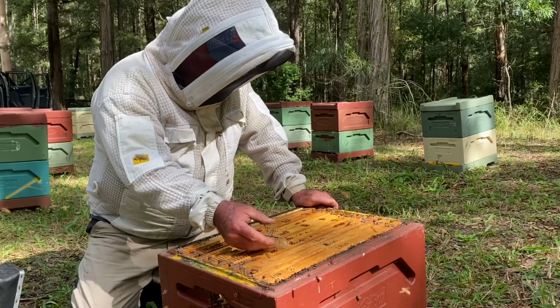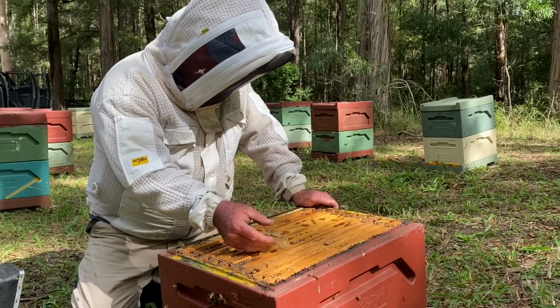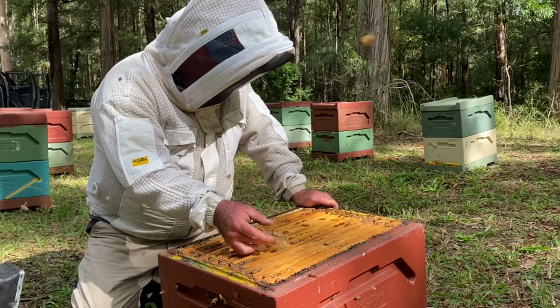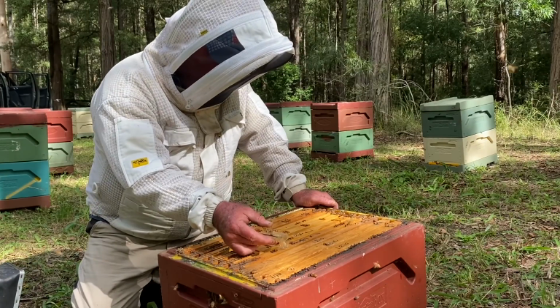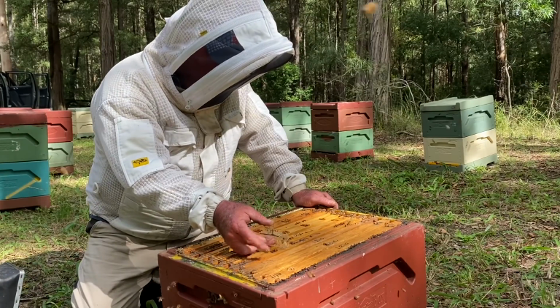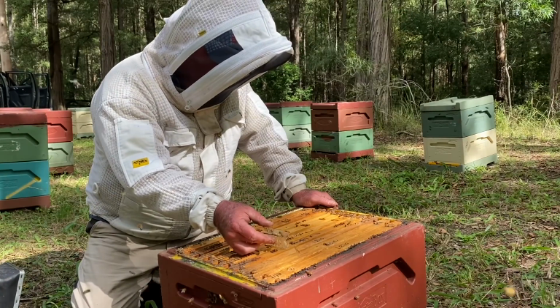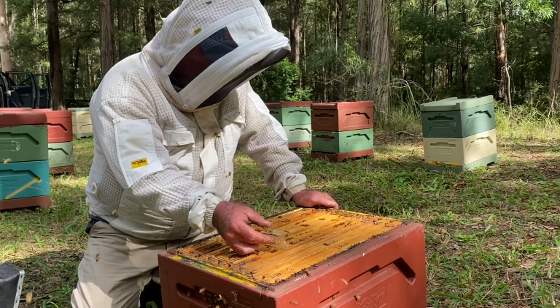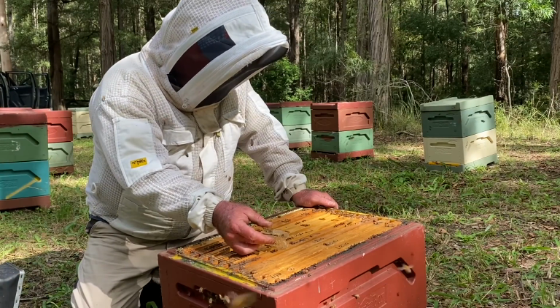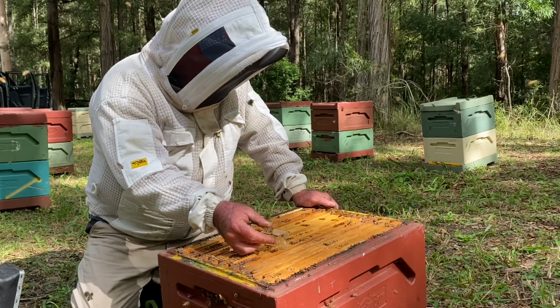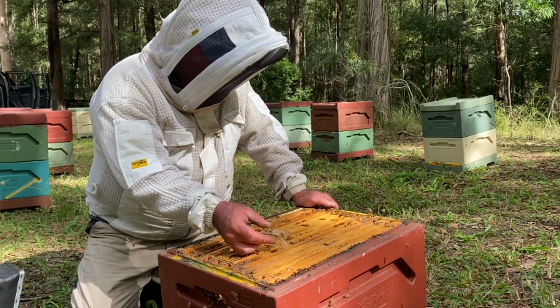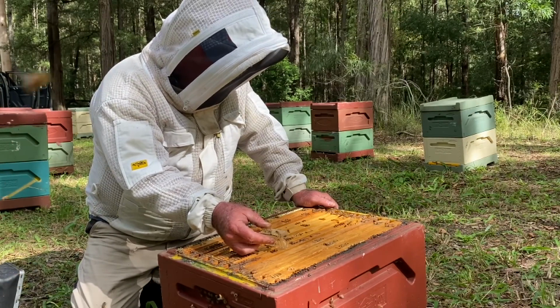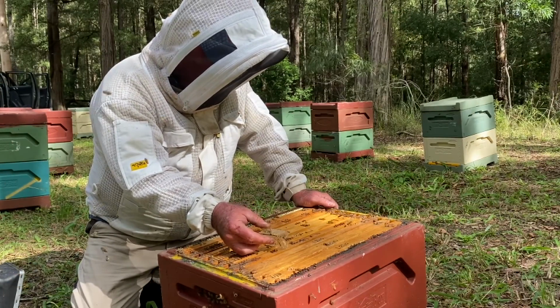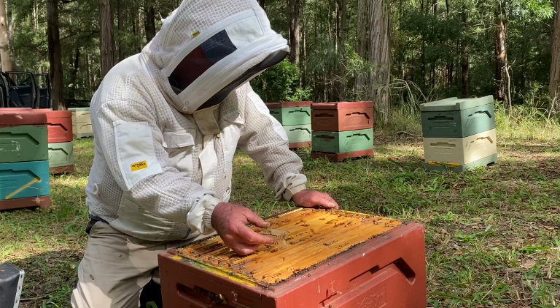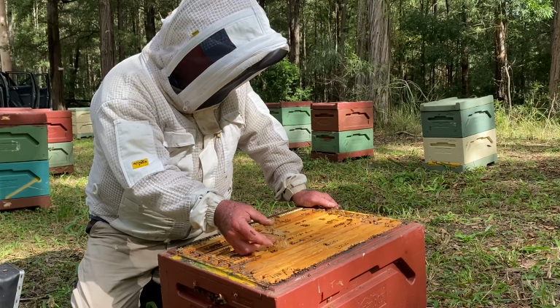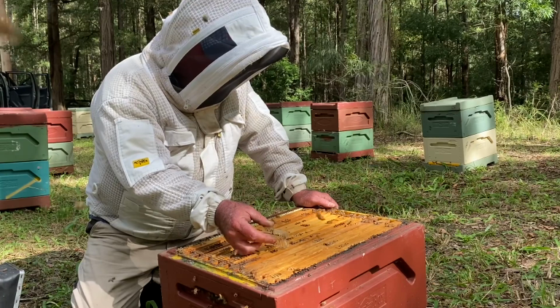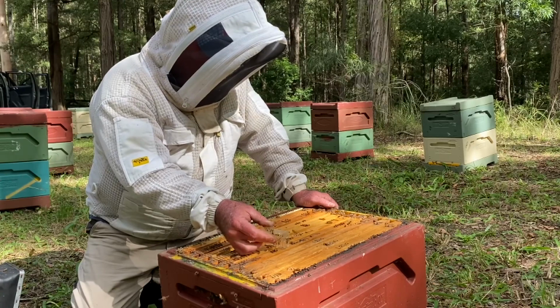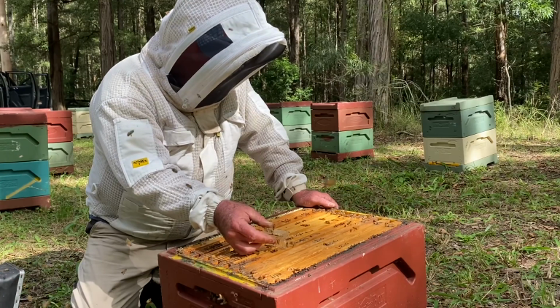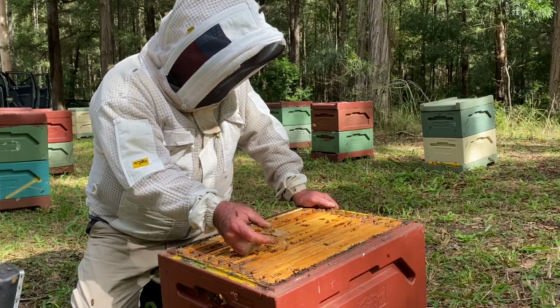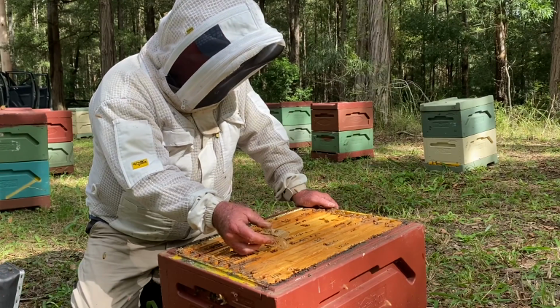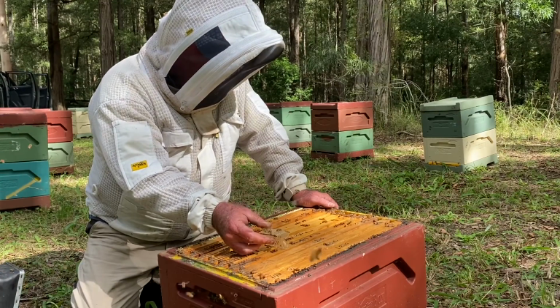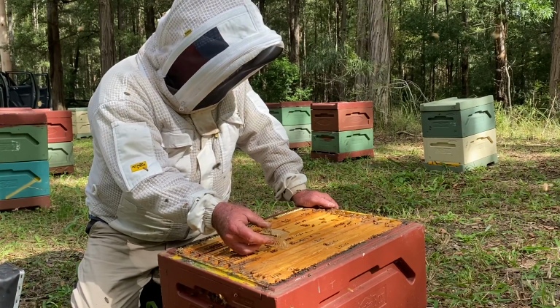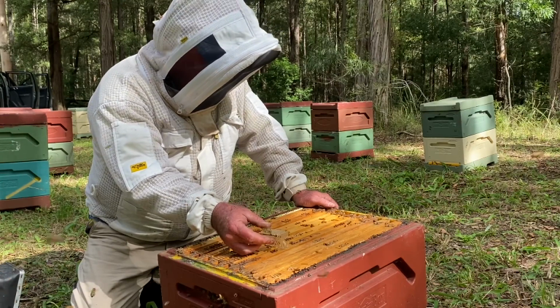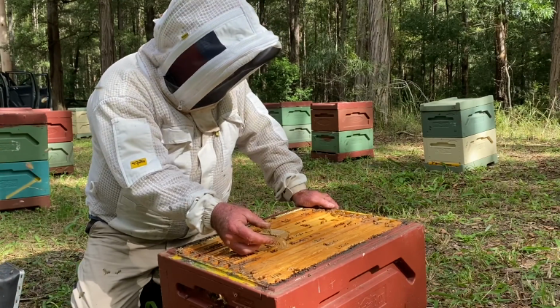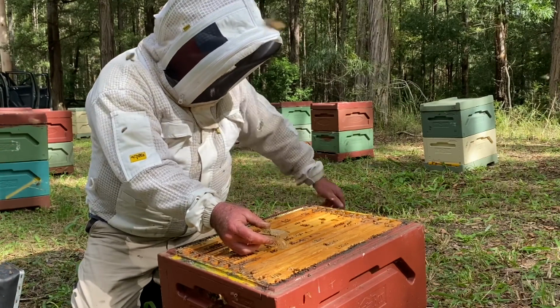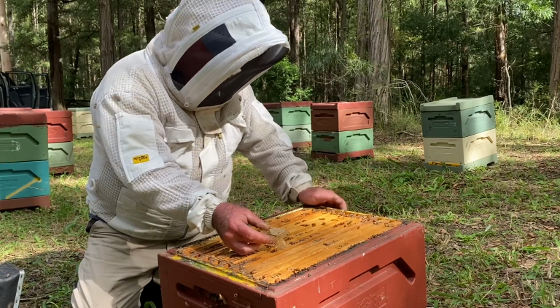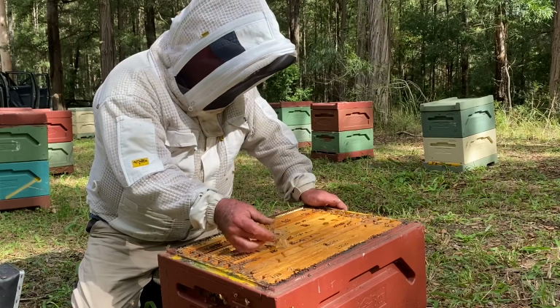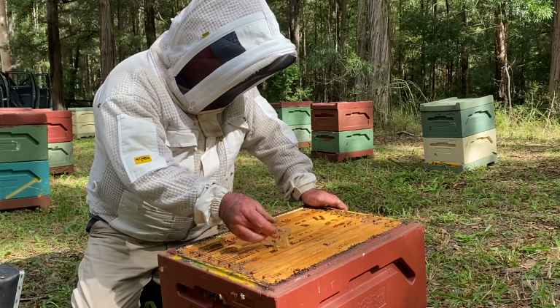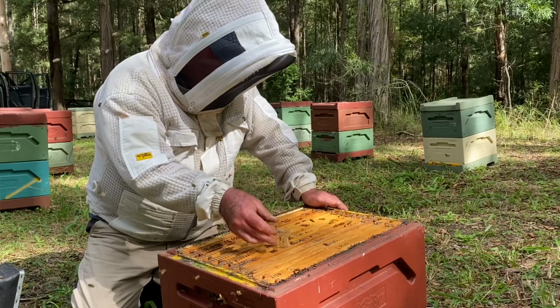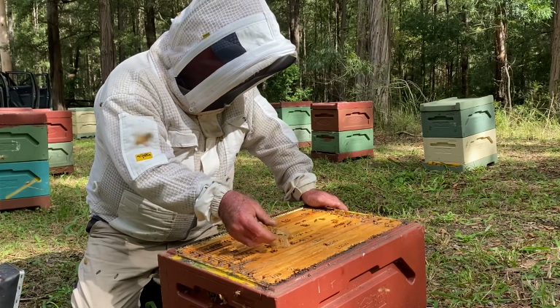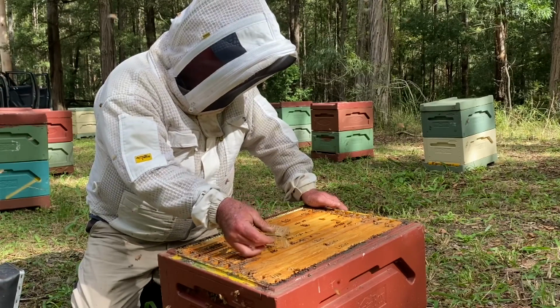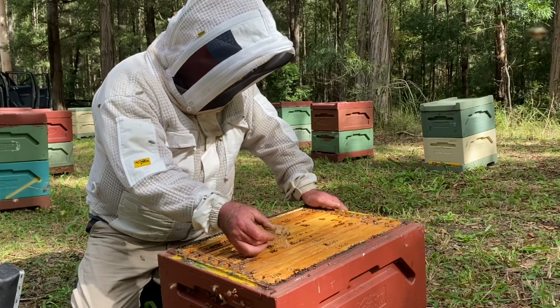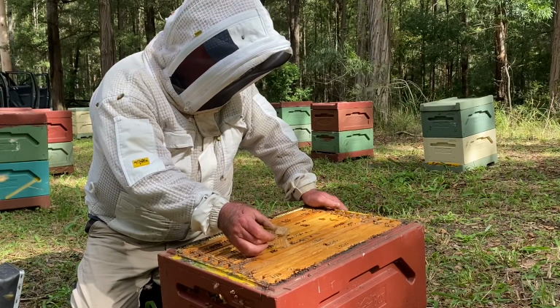Let that queen go. Clearly not a great queen. We'll just see how this hive goes. It'll get moved from this side as well, which will help.